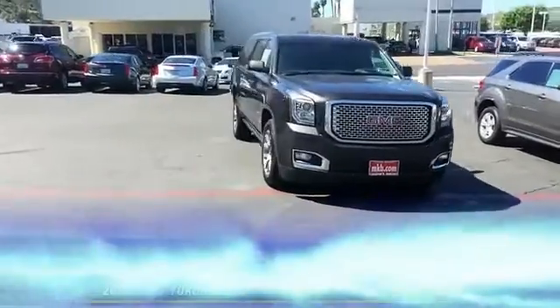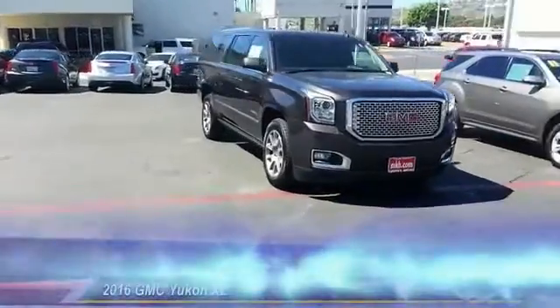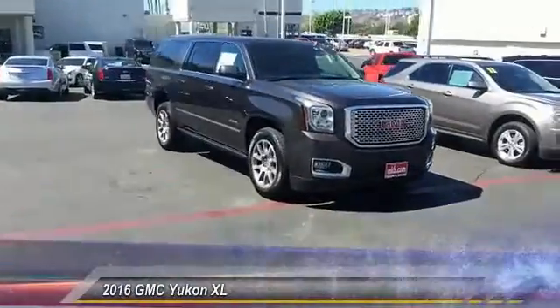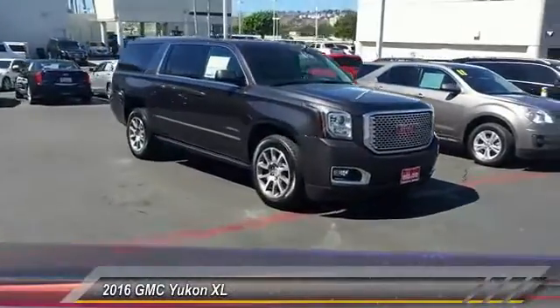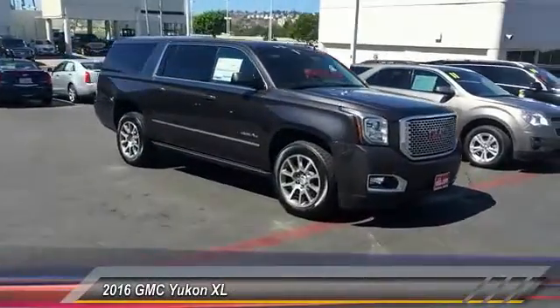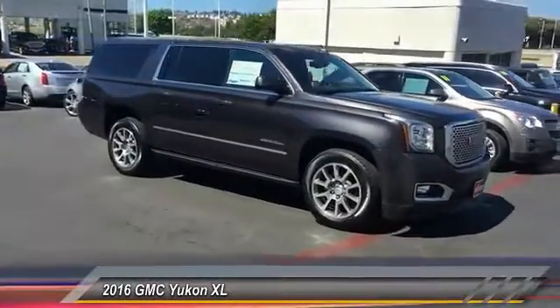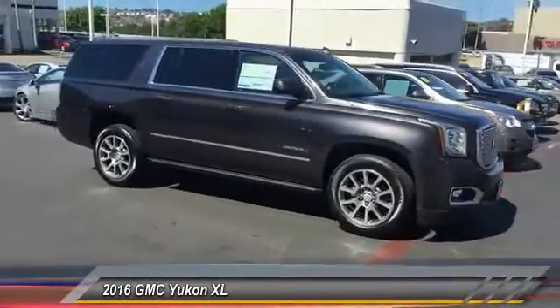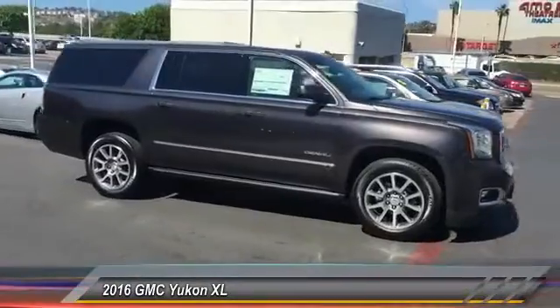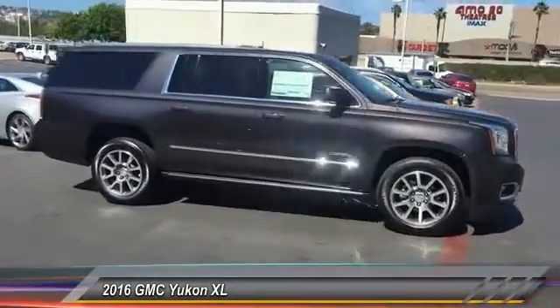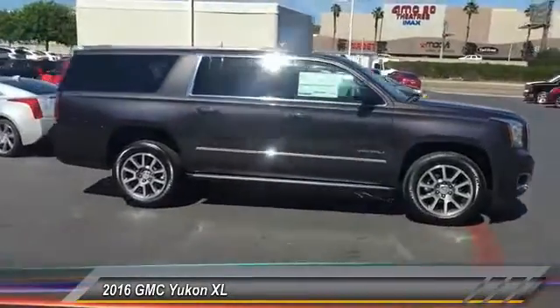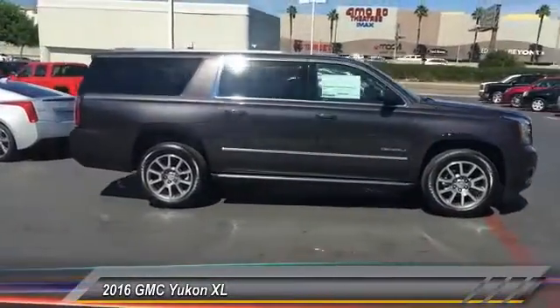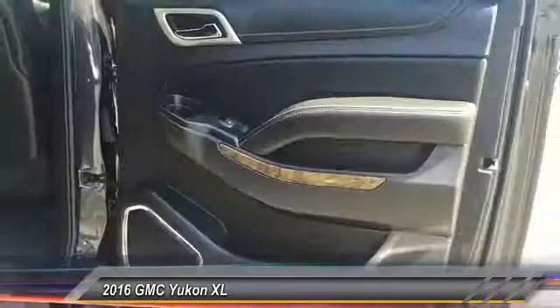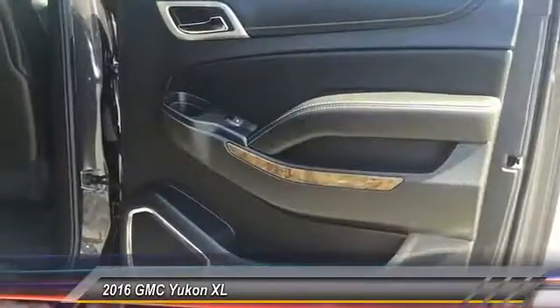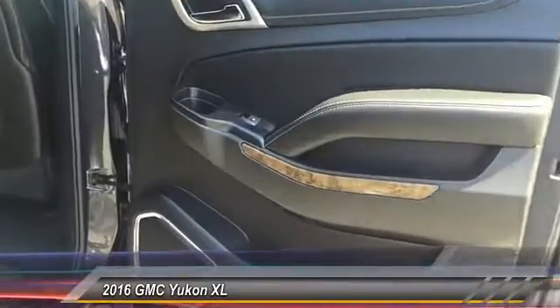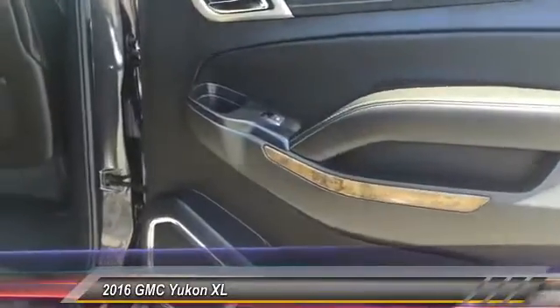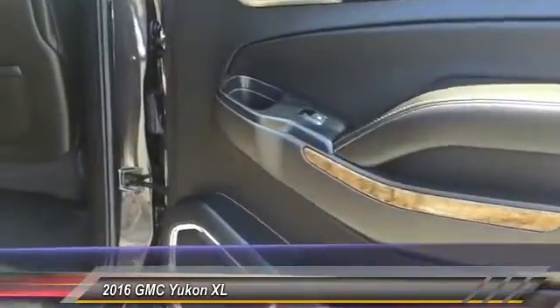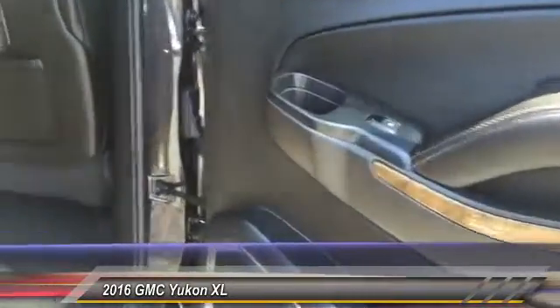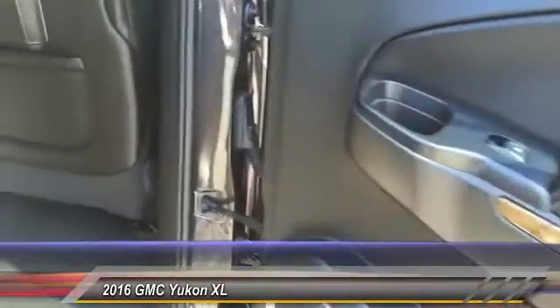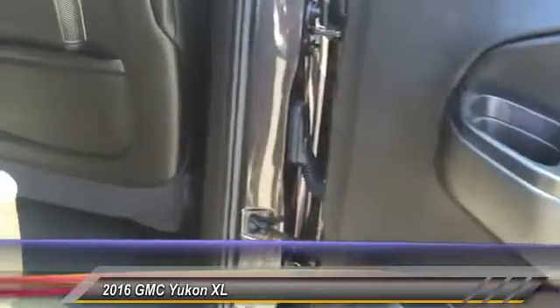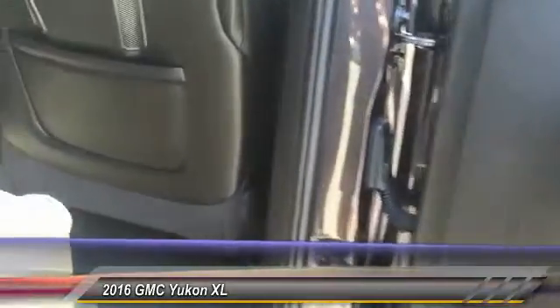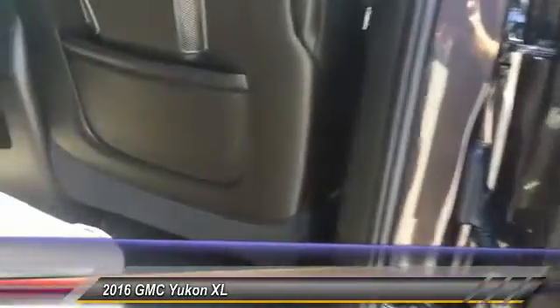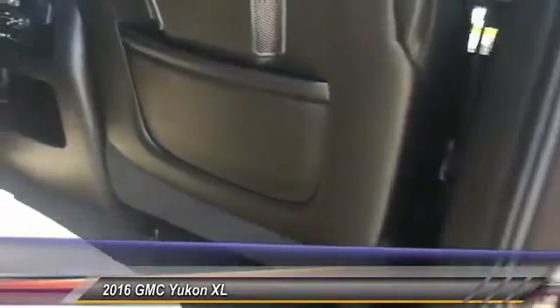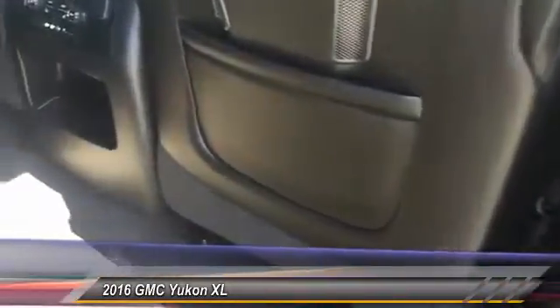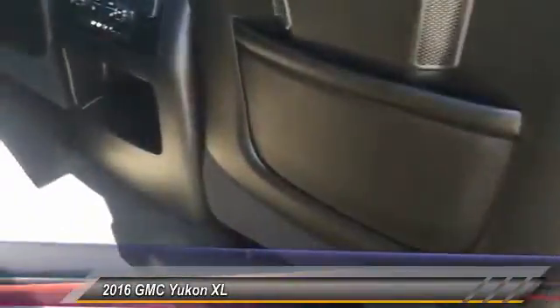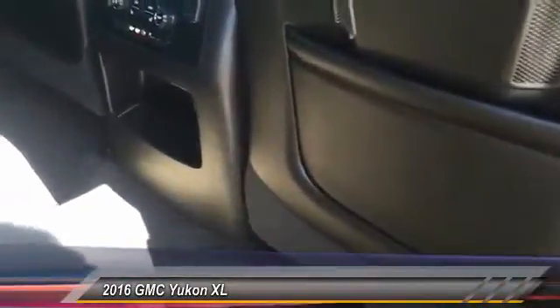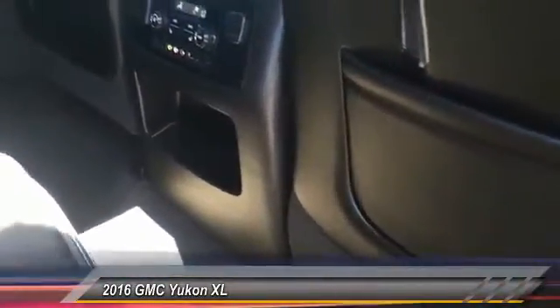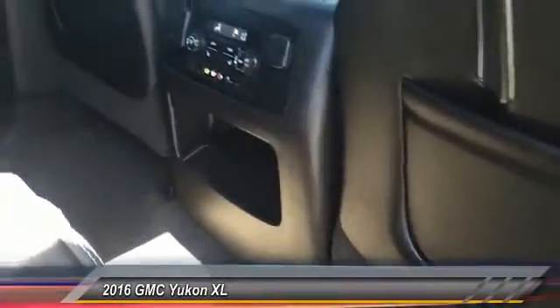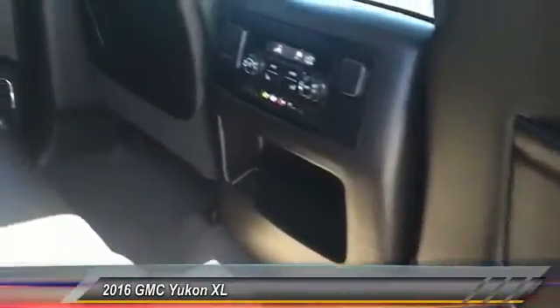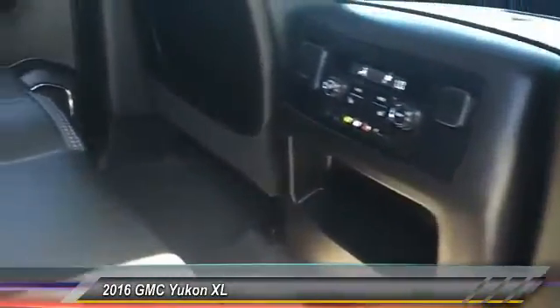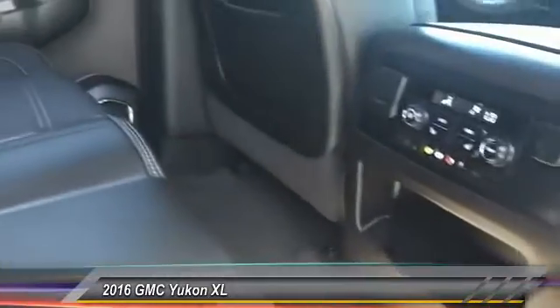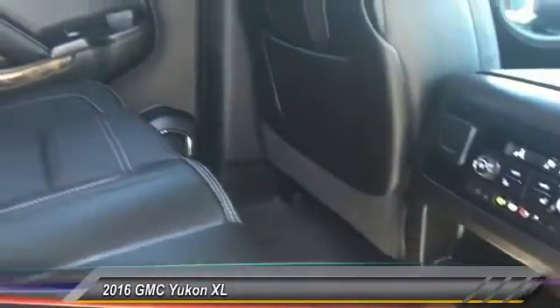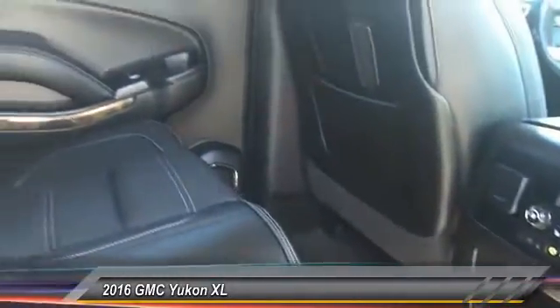2016 GMC Yukon XL is a great choice for families who need a full-size SUV with maximum seating. The looks don't hurt either, and it is priced below $75,000. This vehicle has less than 100 miles.